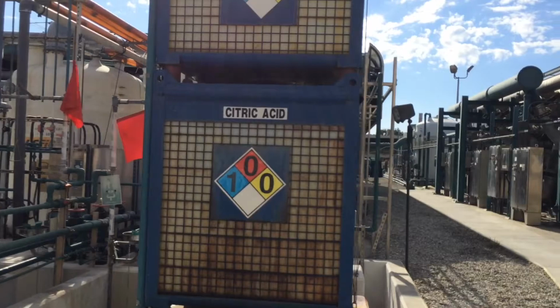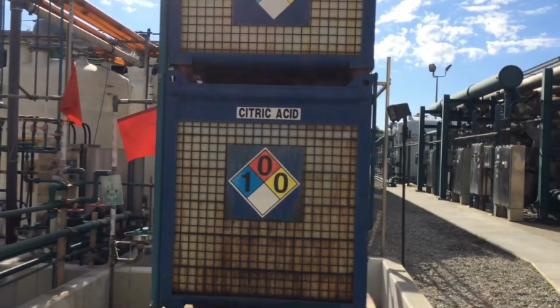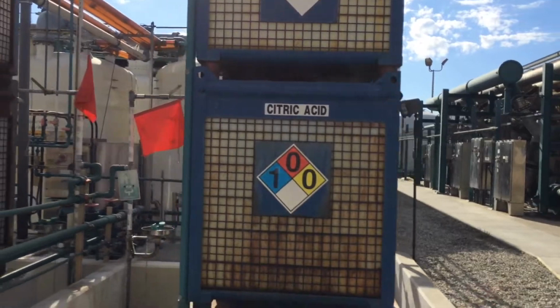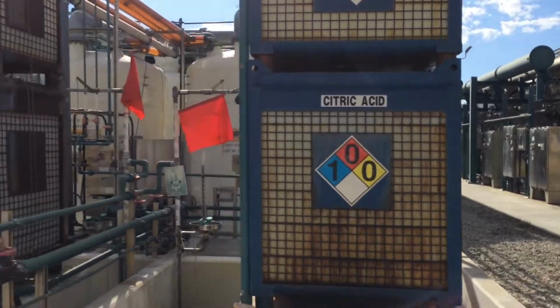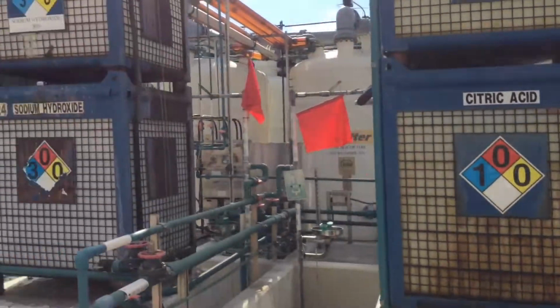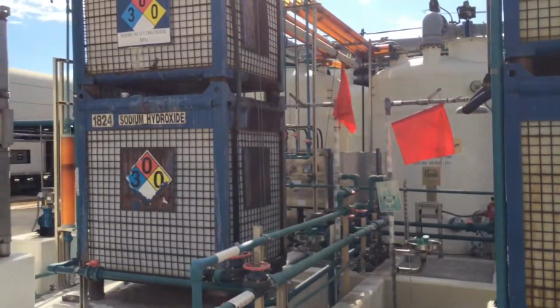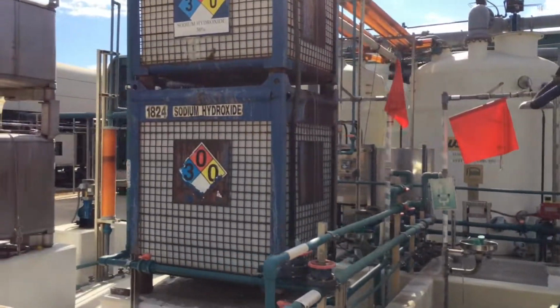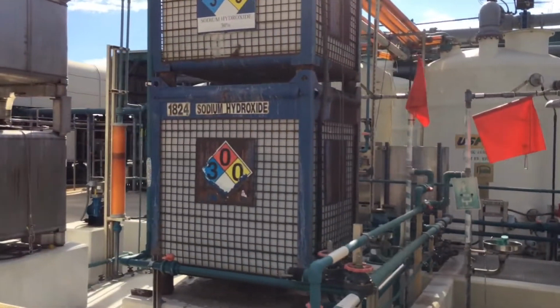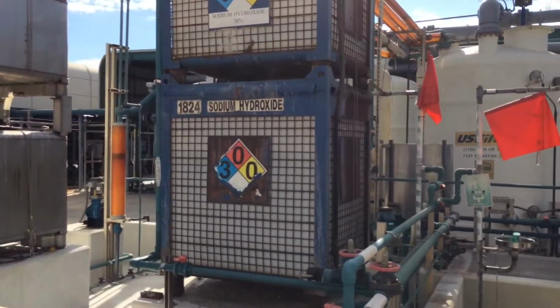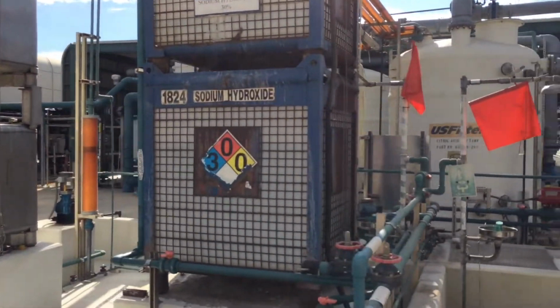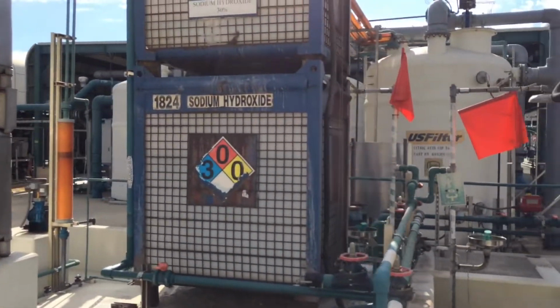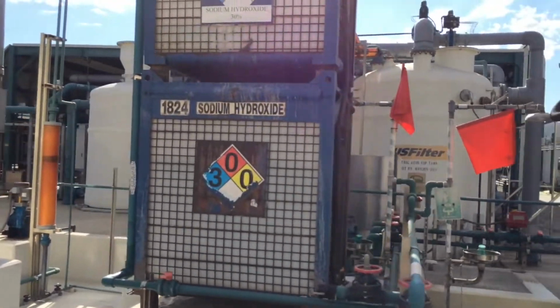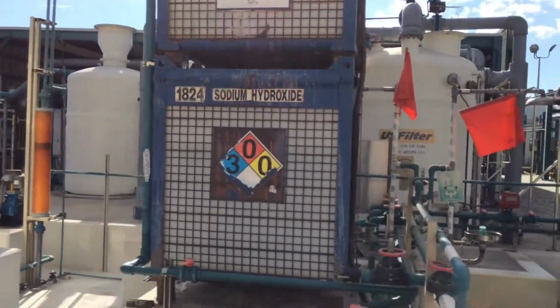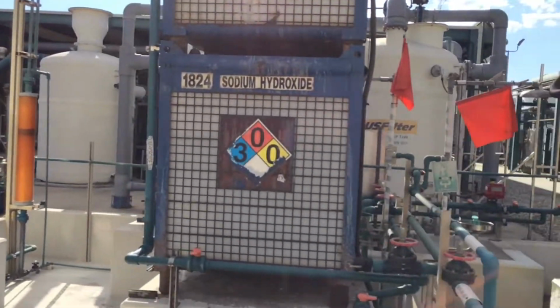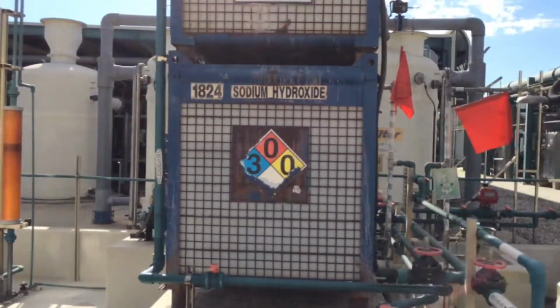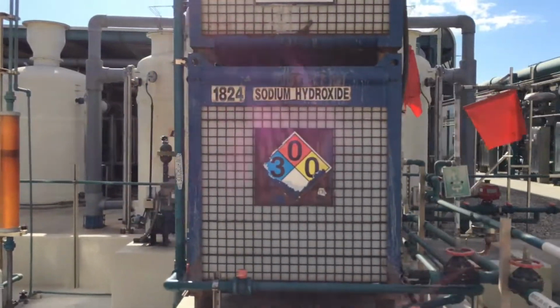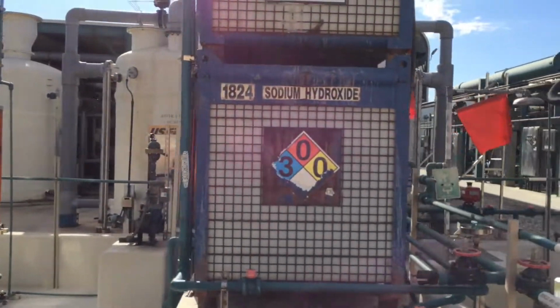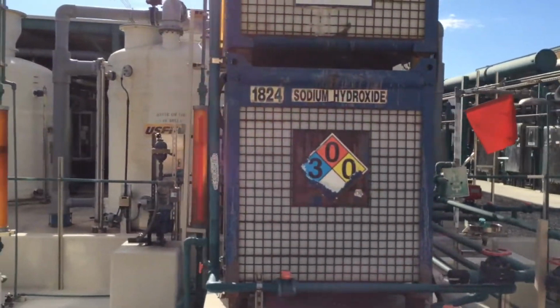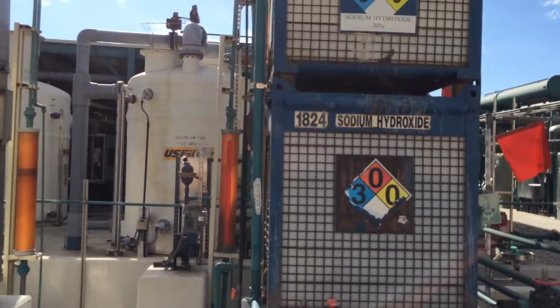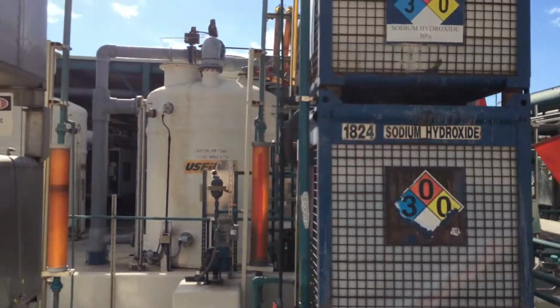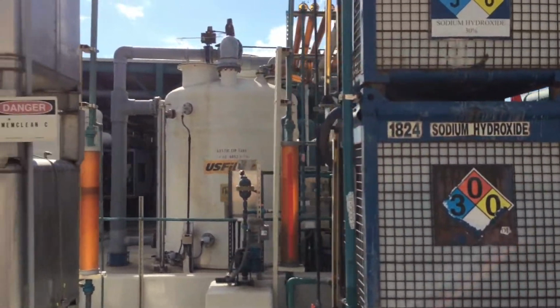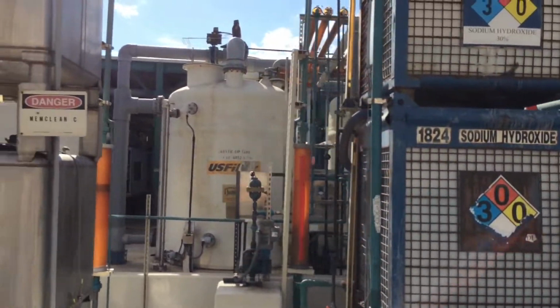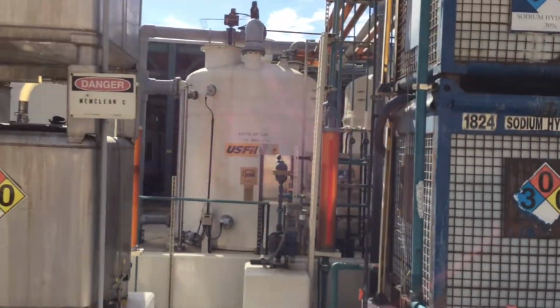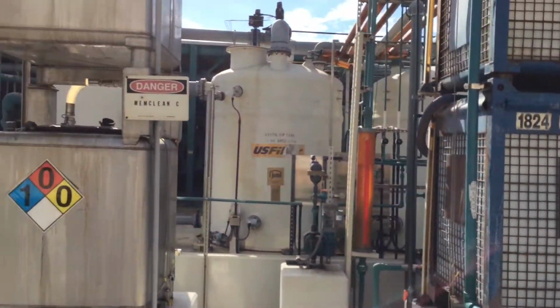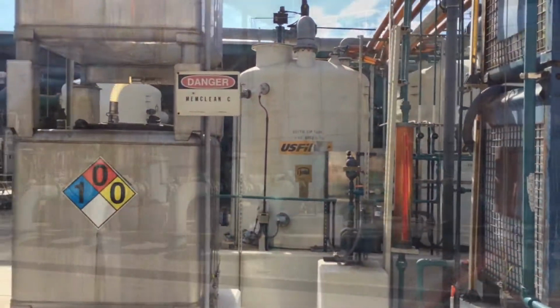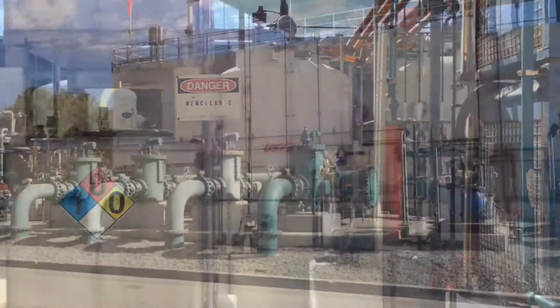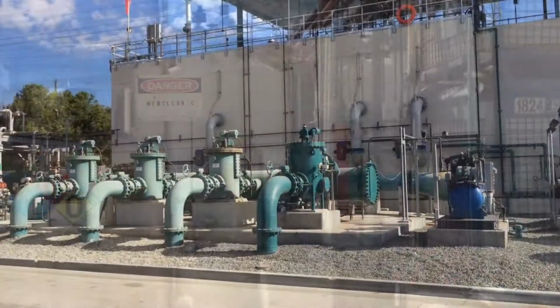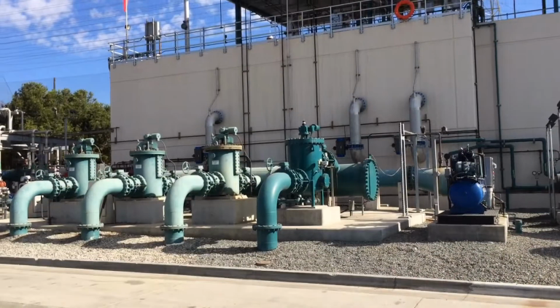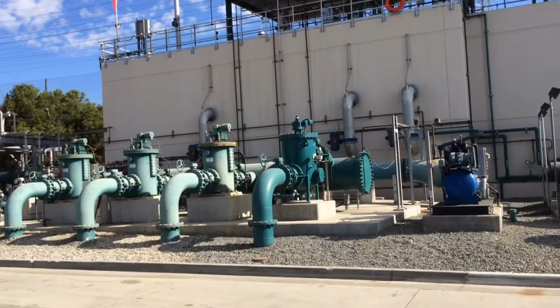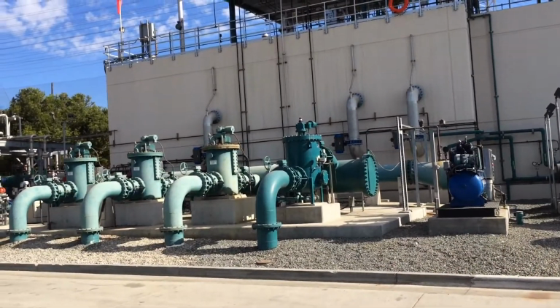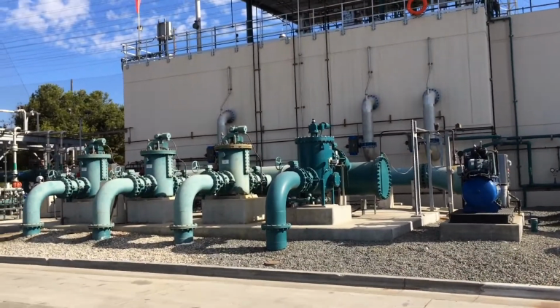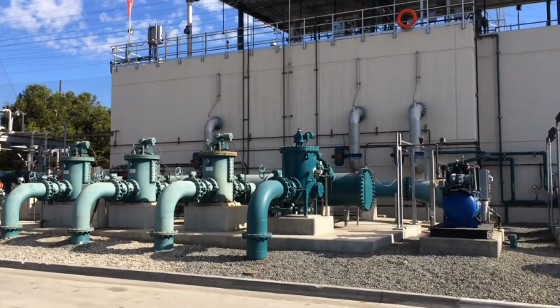Here's a look at some of the chemicals involved — there's citric acid and sodium hydroxide. Some of the lower grade water just gets filtered once, while some of the higher grade water goes through additional treatment steps.